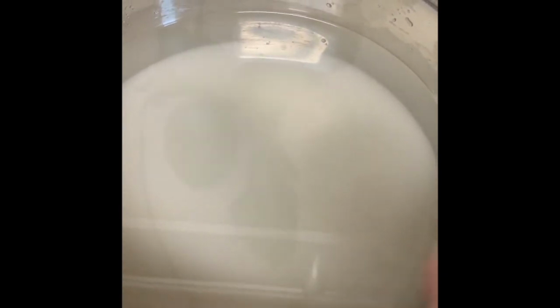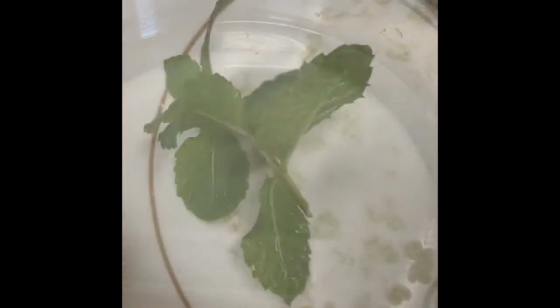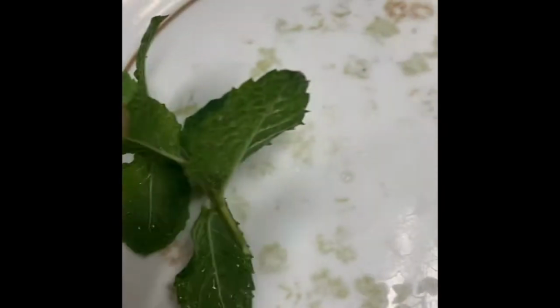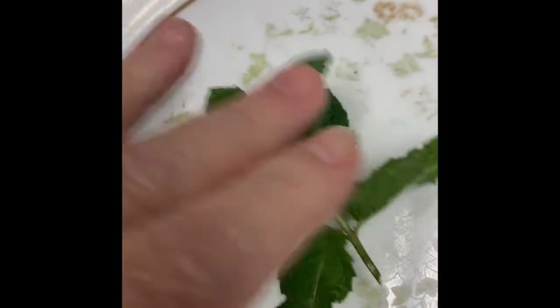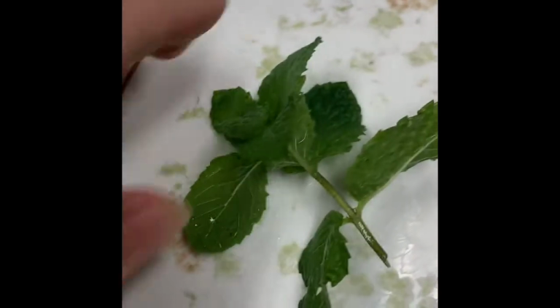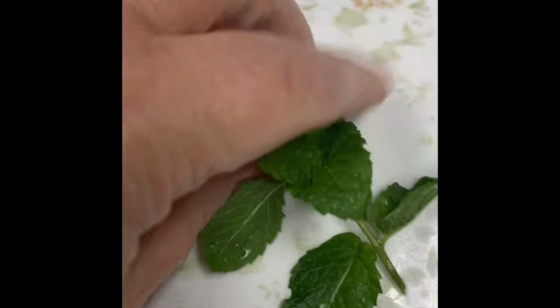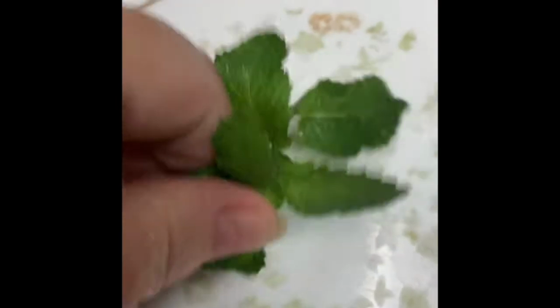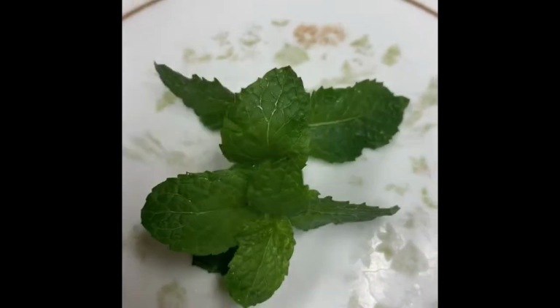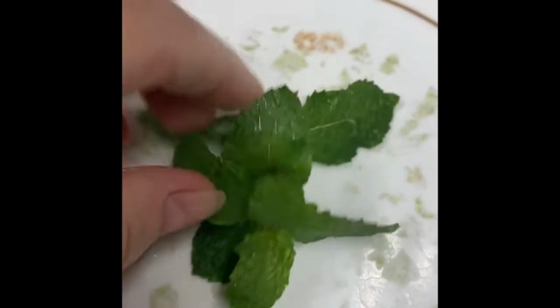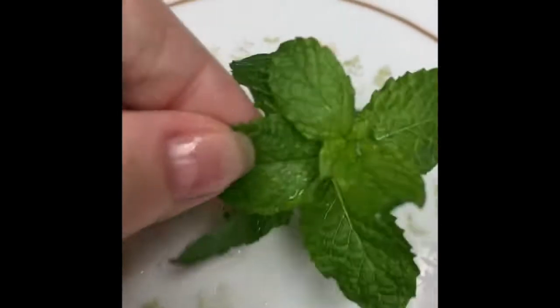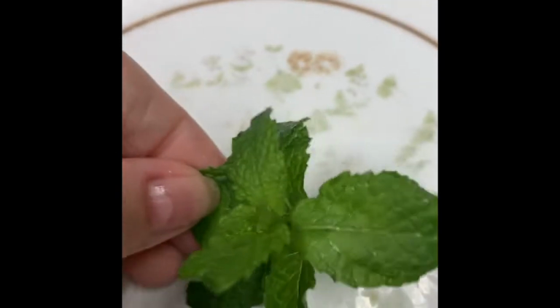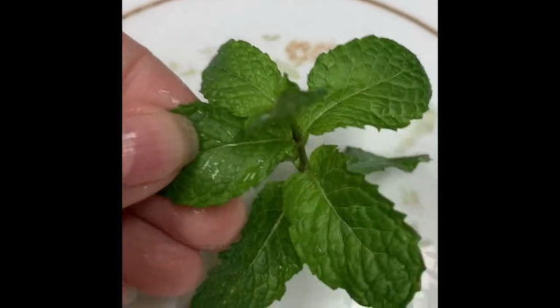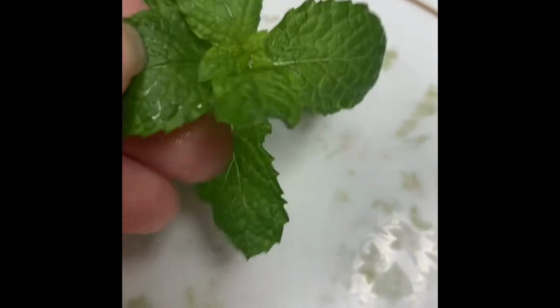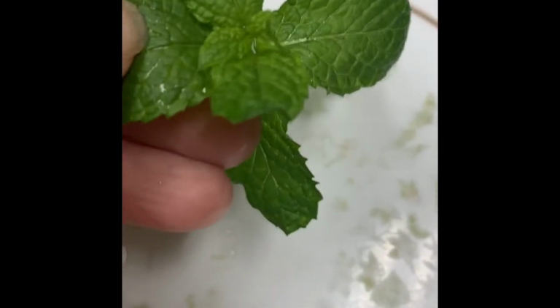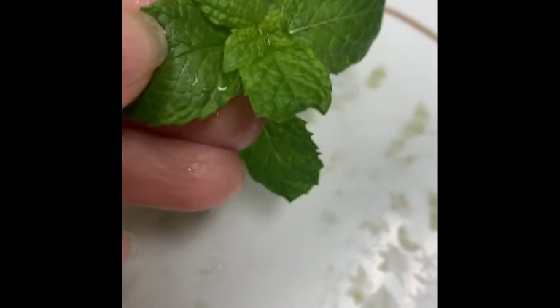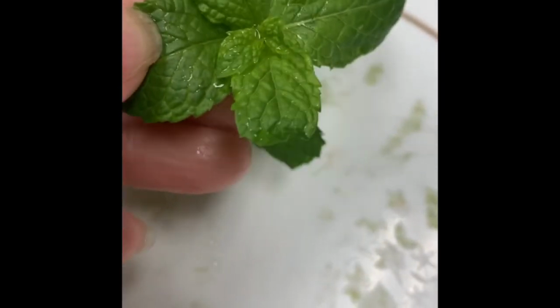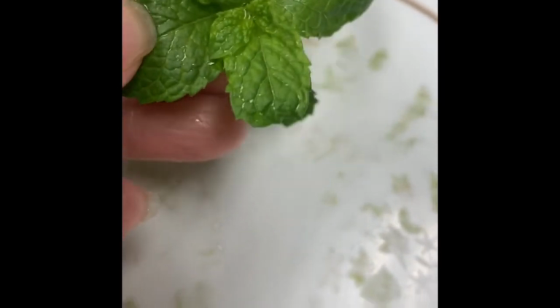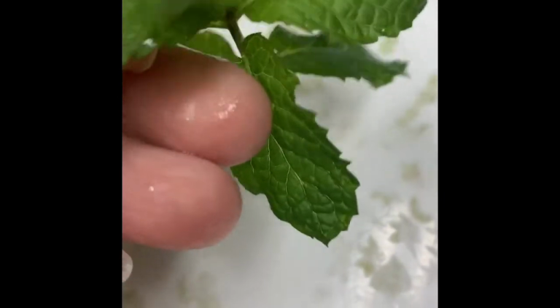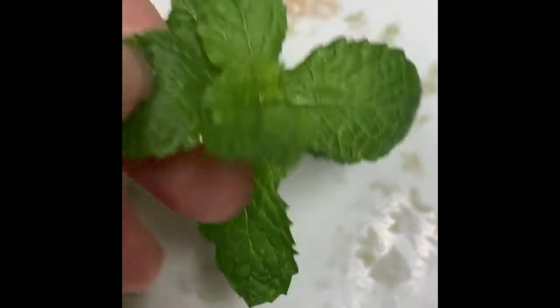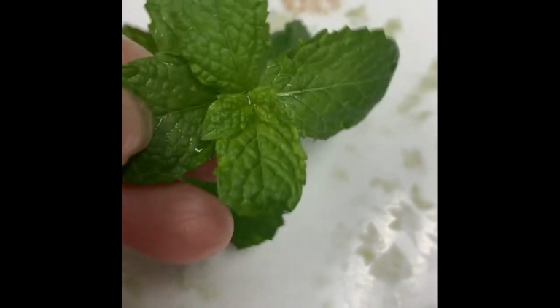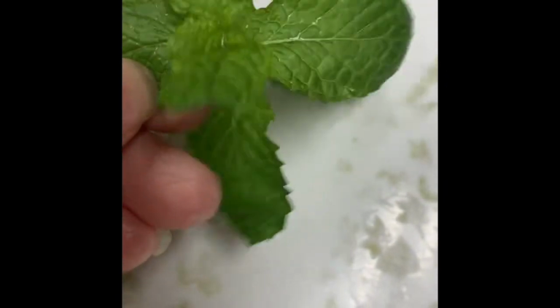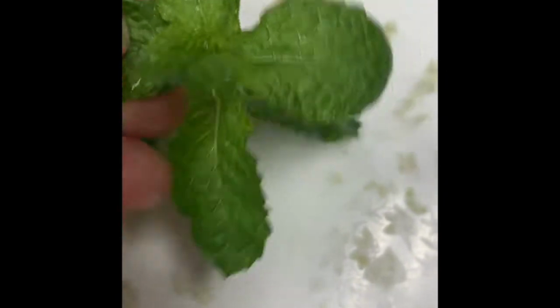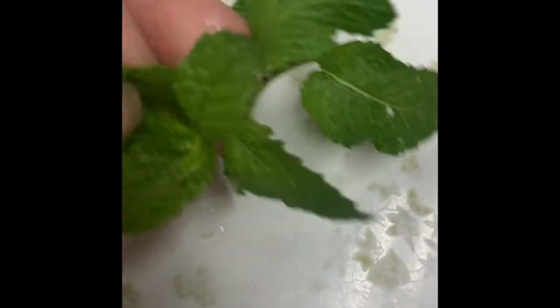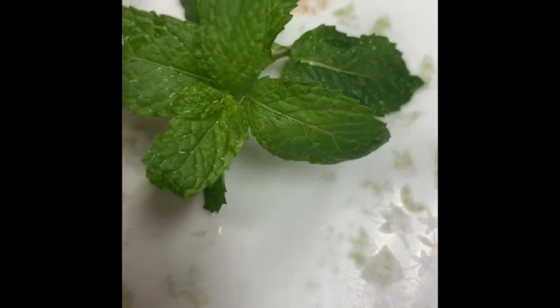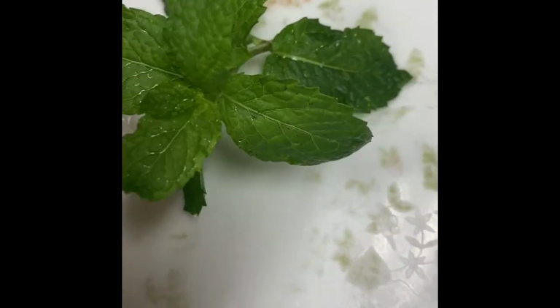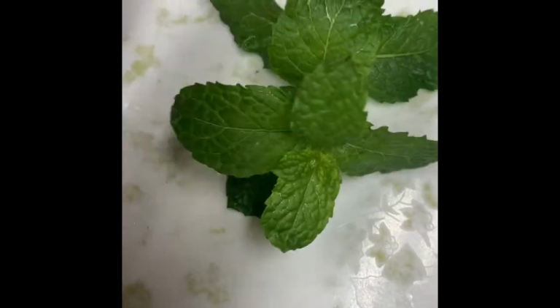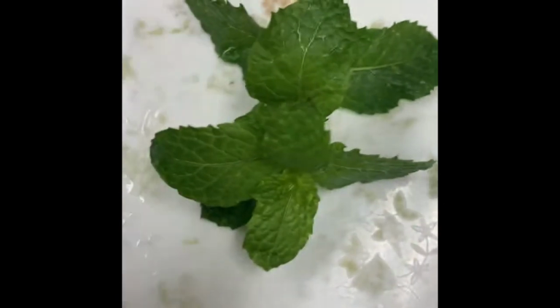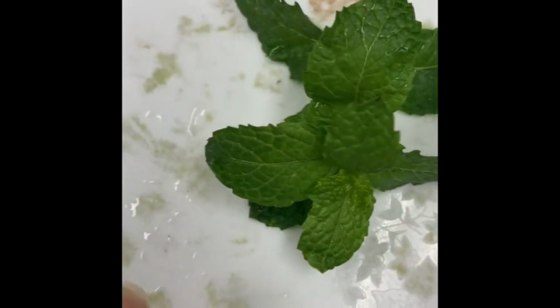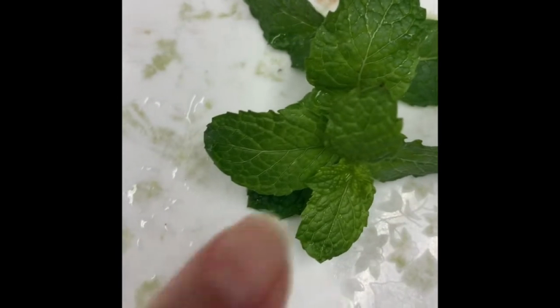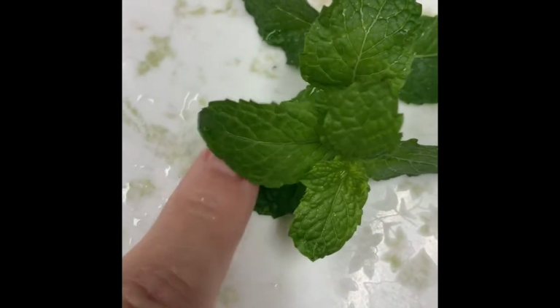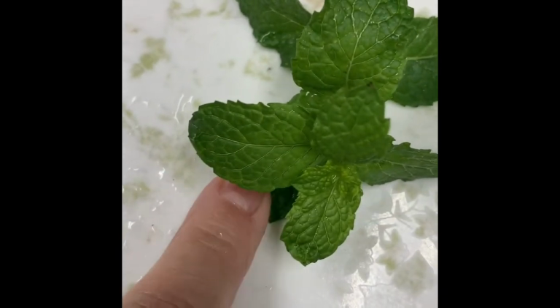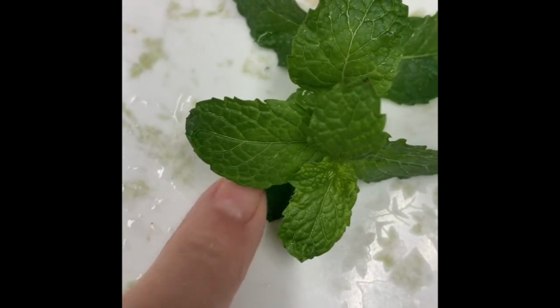This is the amount of mint that I'm going to add — it's not very much. I do have a mint plant outside and it's approximately six to eight leaves. And I'm going to mince that up really fine and add it to the simple syrup.